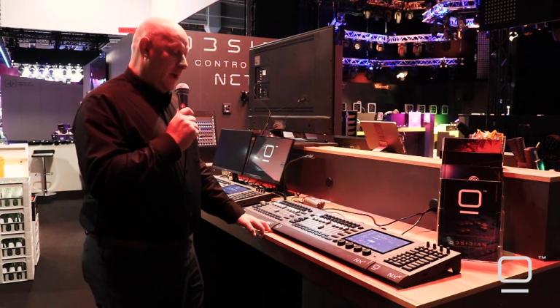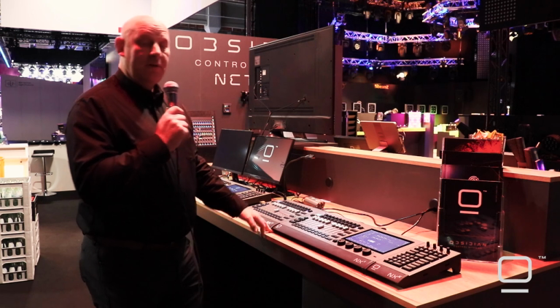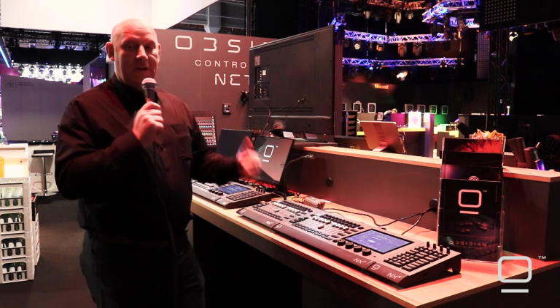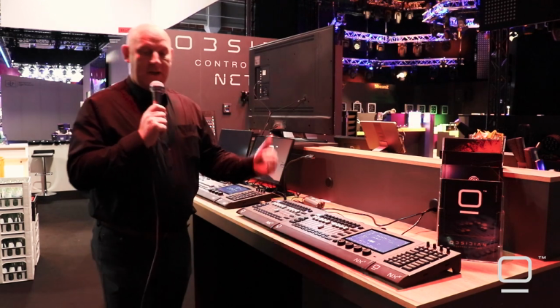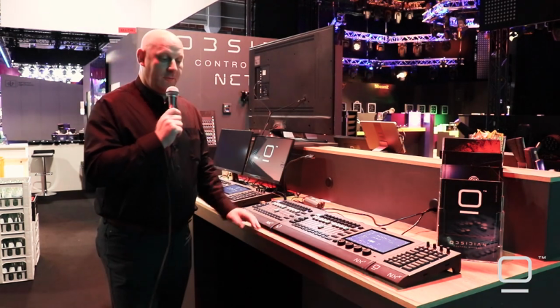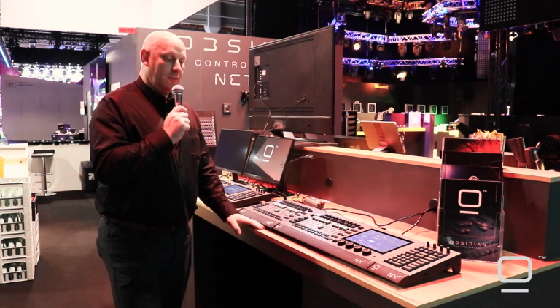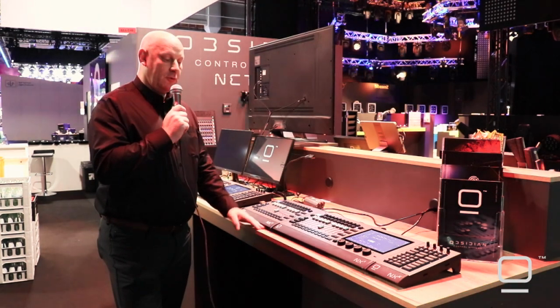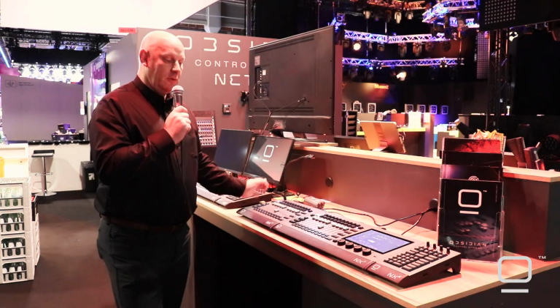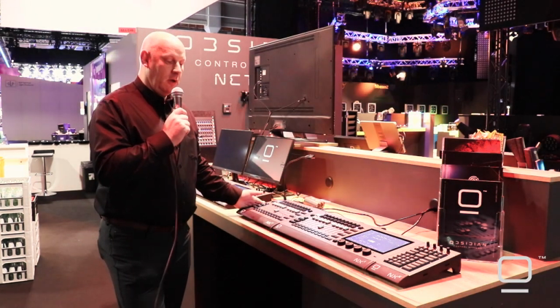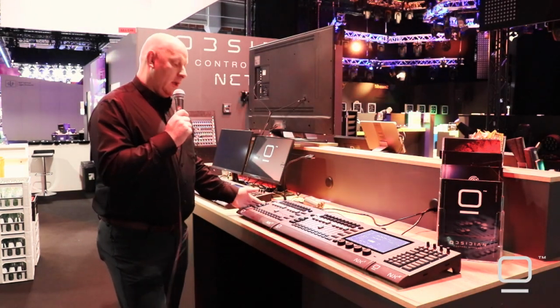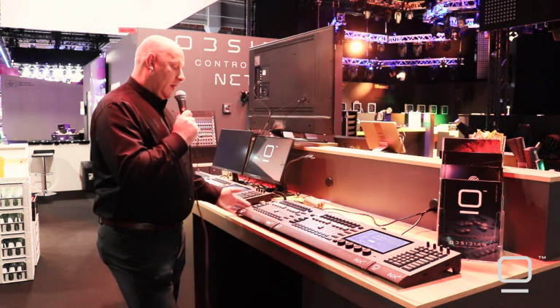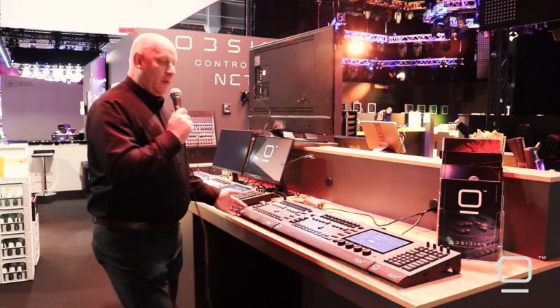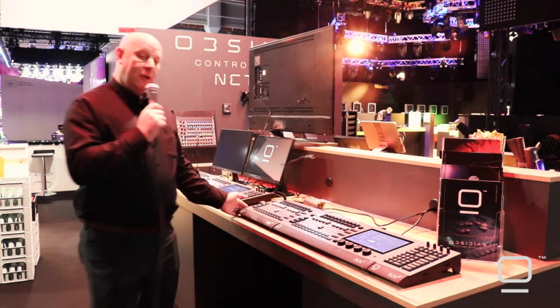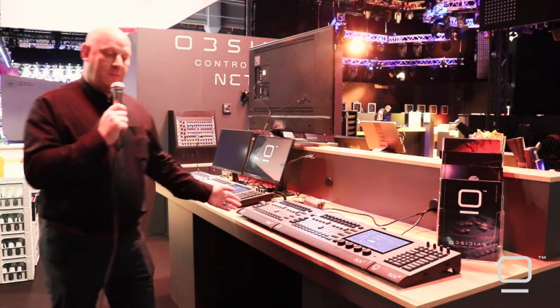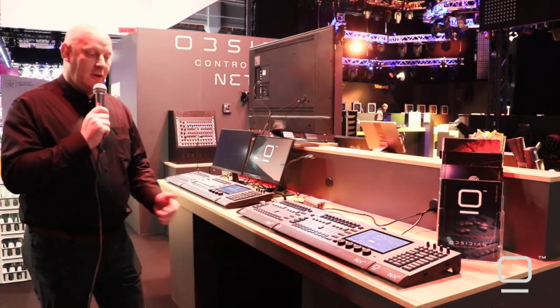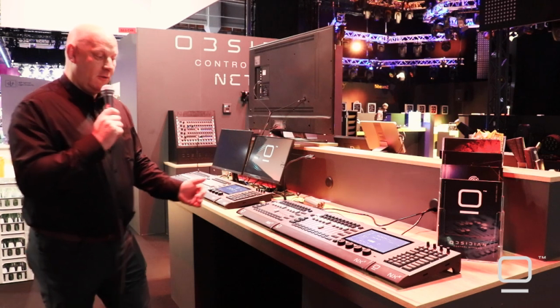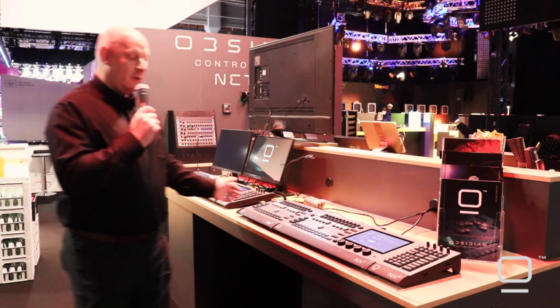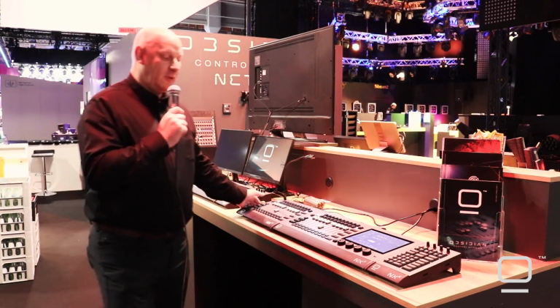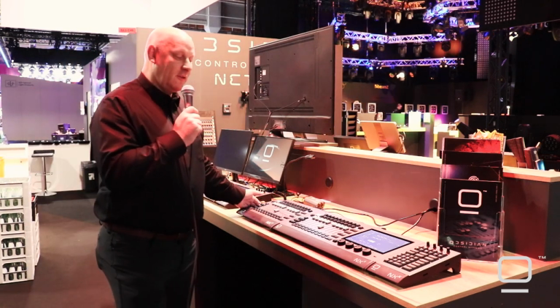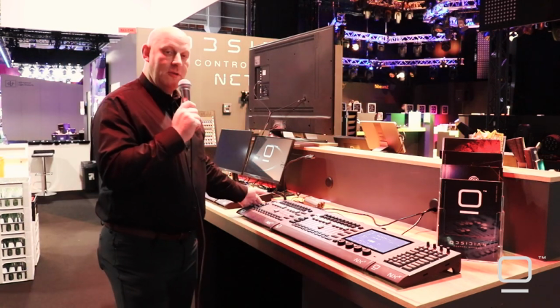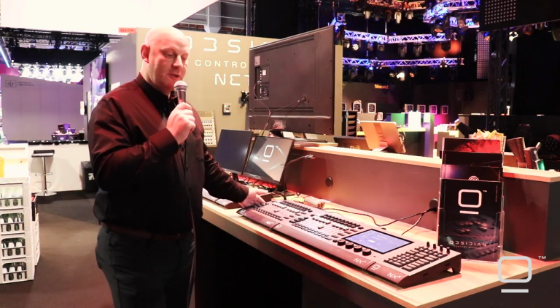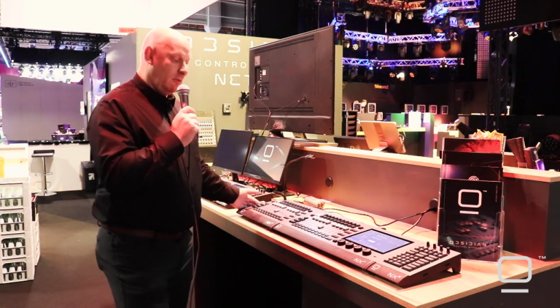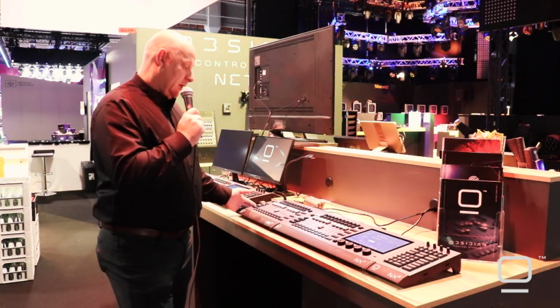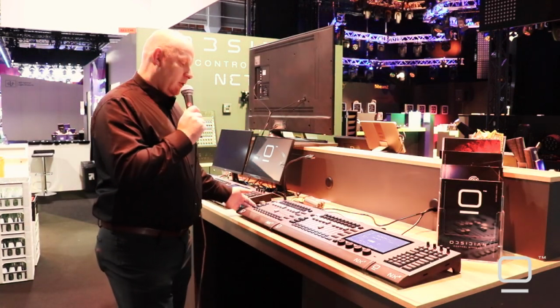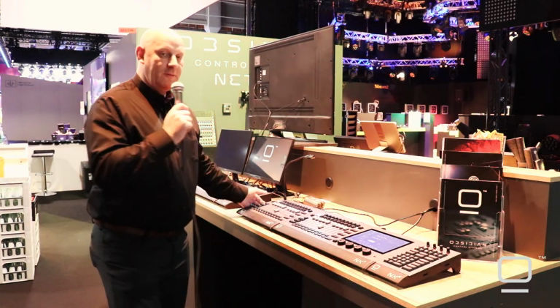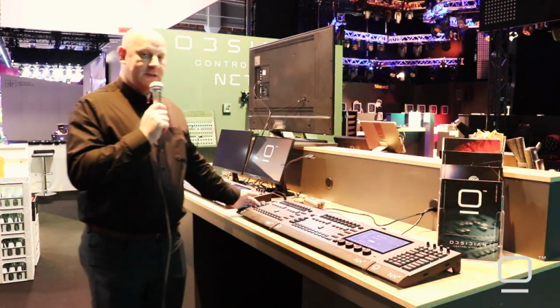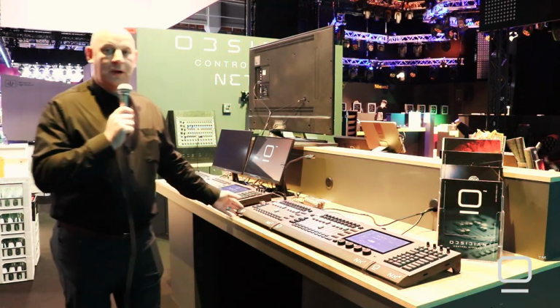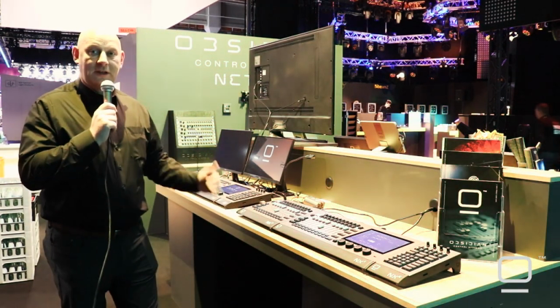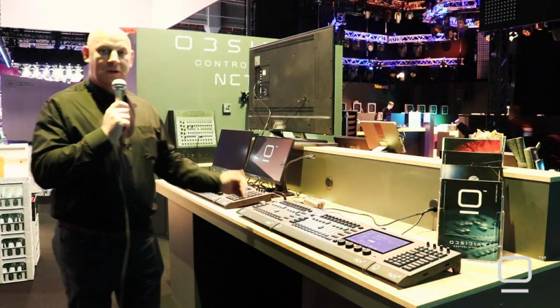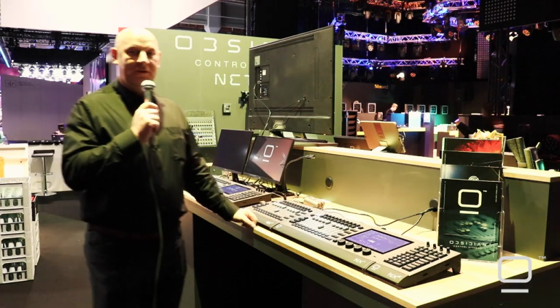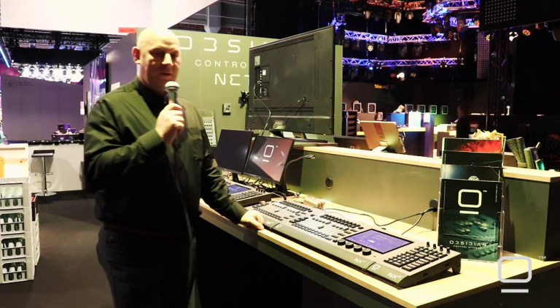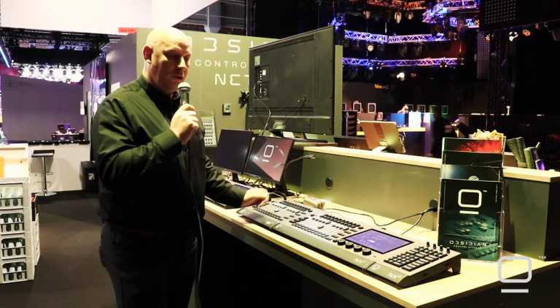And it's also a very, very affordable price point. We've had really good feedback here on the first few days of the ProLight show, so hopefully you'll have a chance to experience the NX-1 yourself at some point.